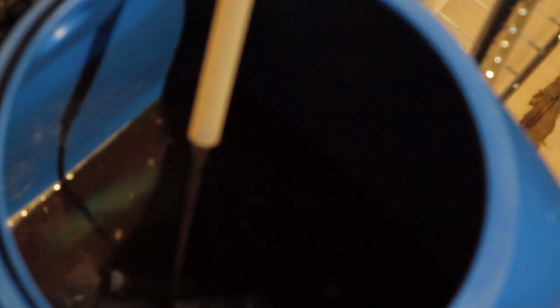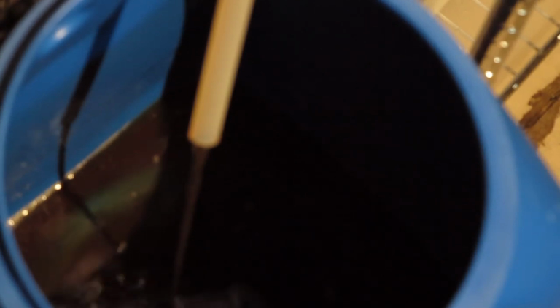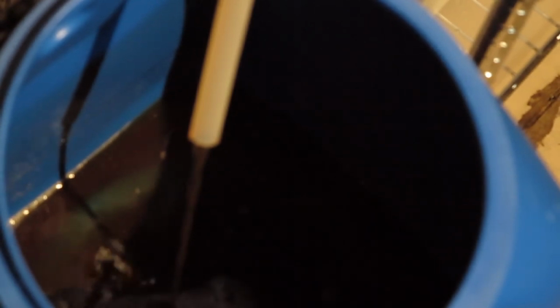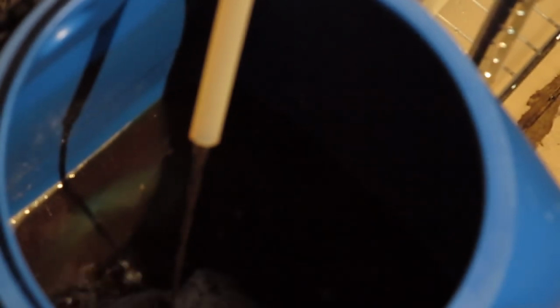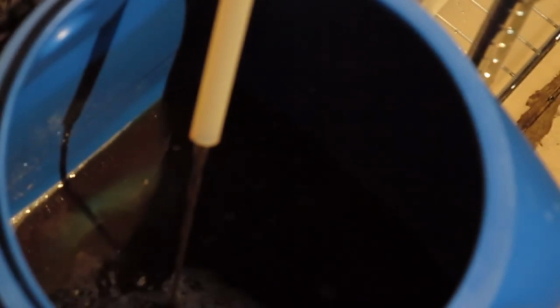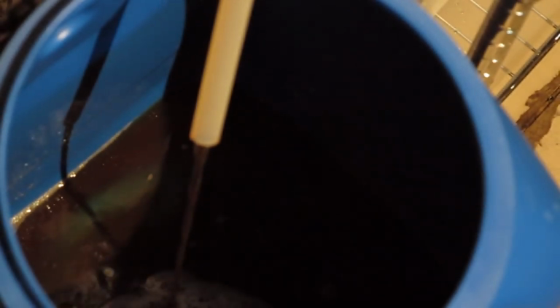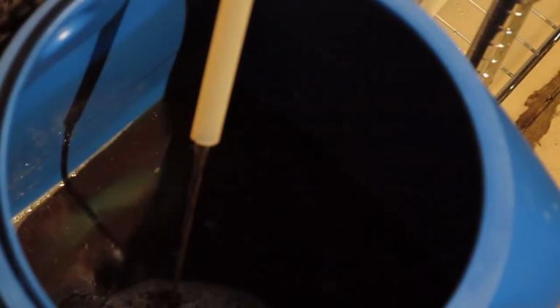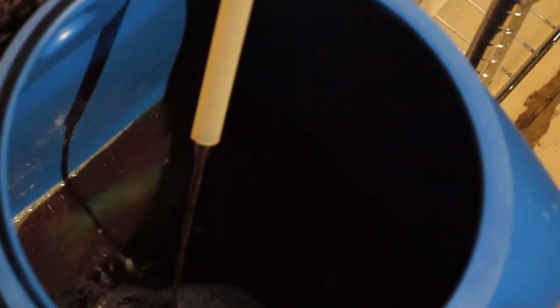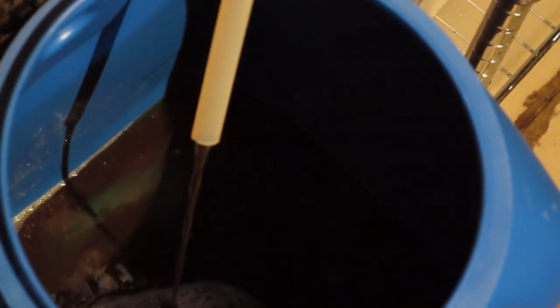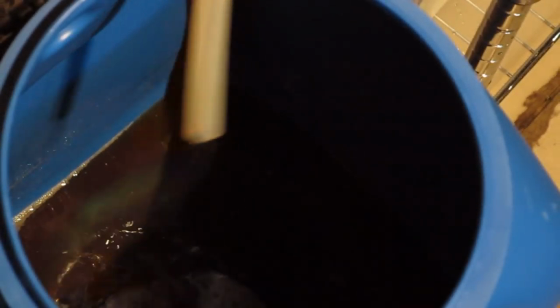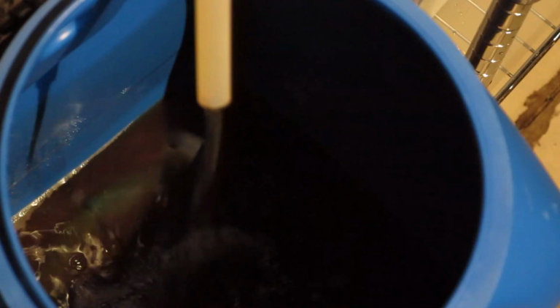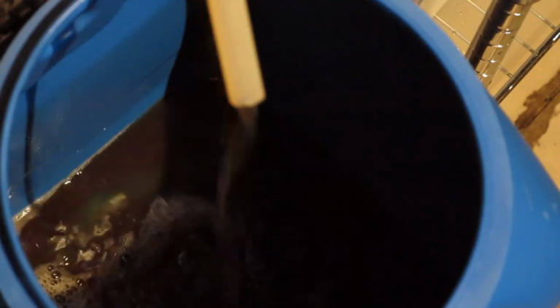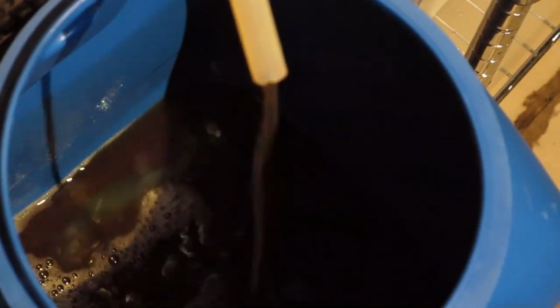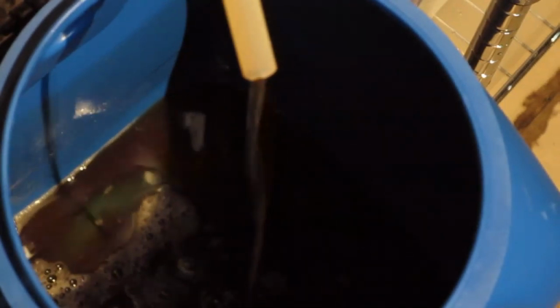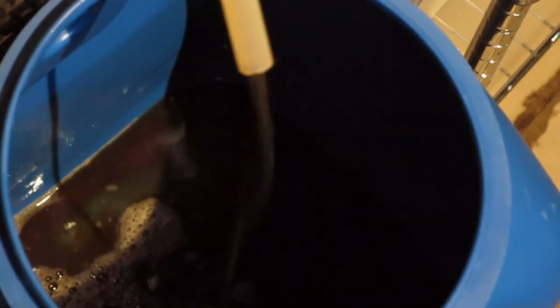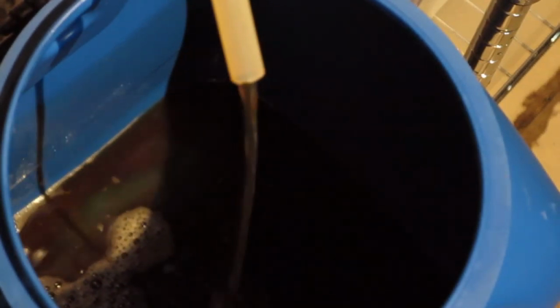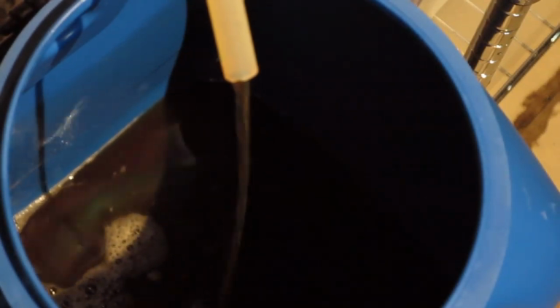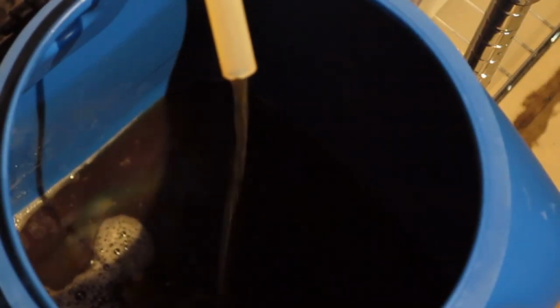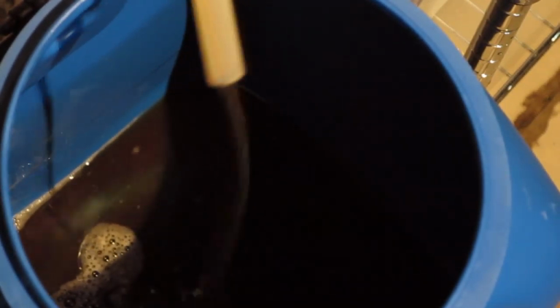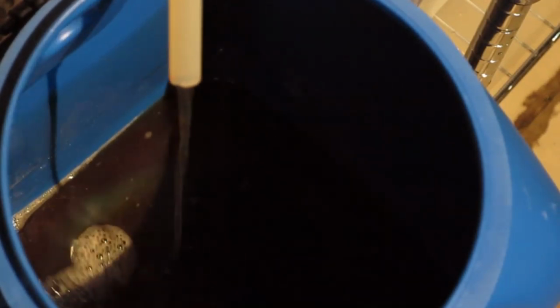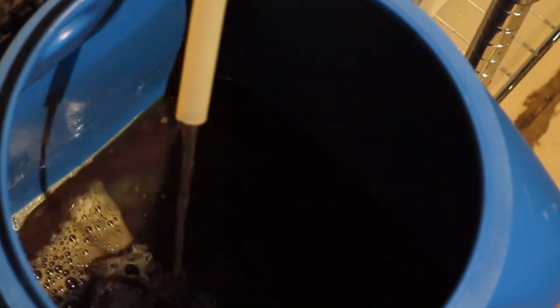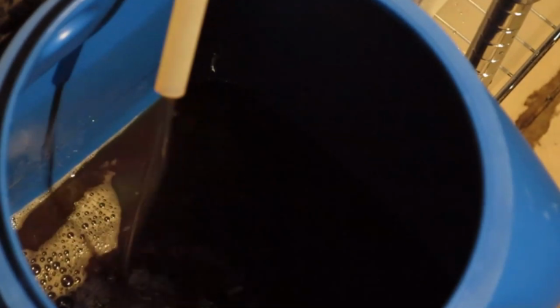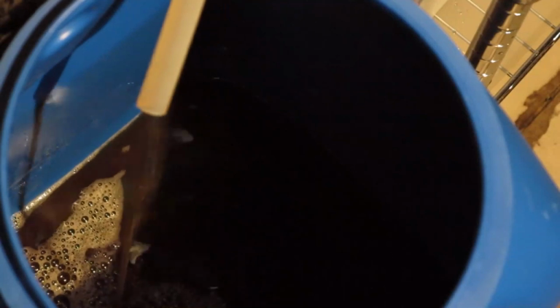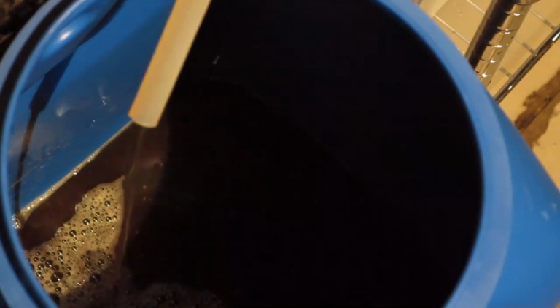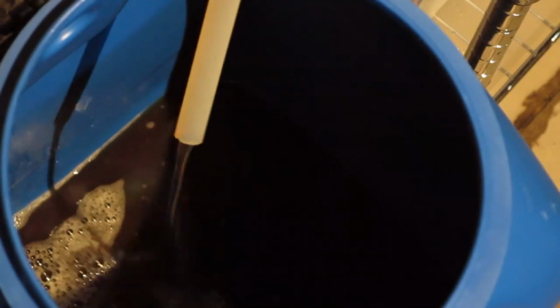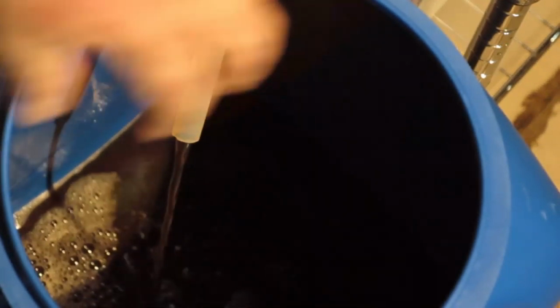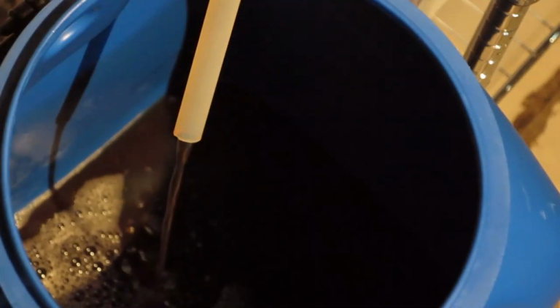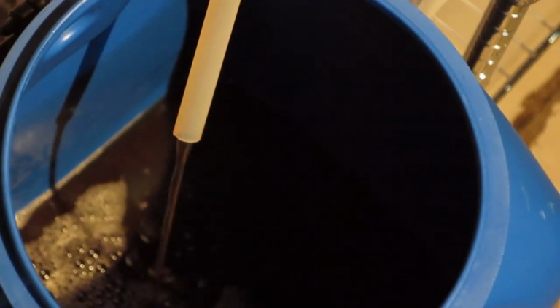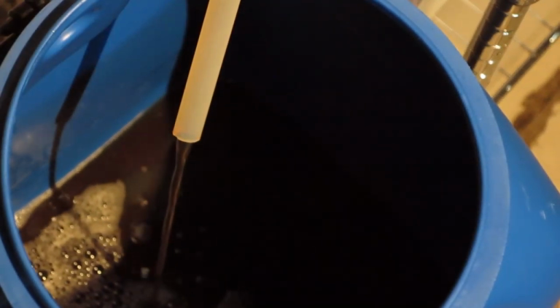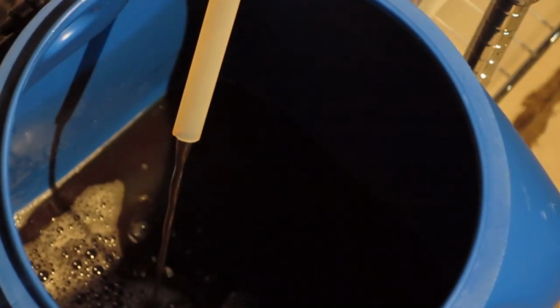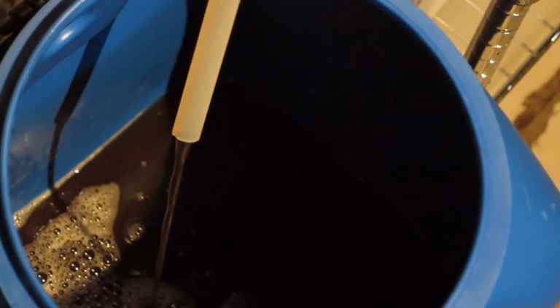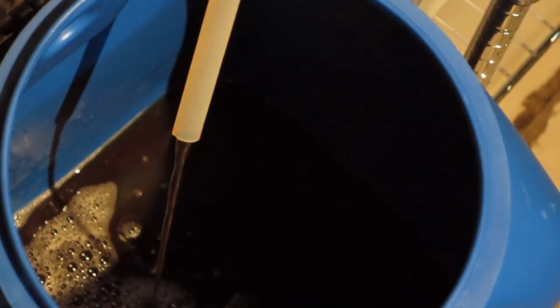It's a little red, it's dark and red. It's got a little dark, but it's beautiful. Maybe I'm wrong because it's dark, but it's beautiful.